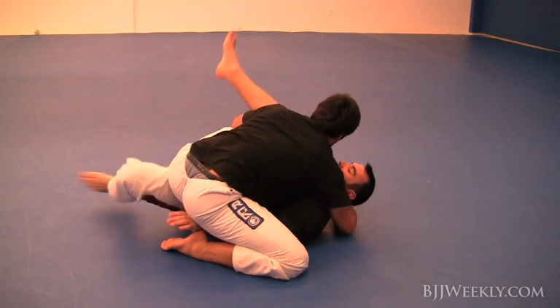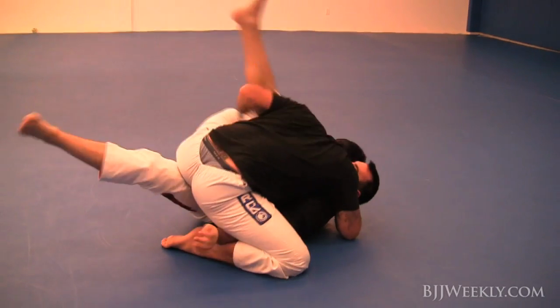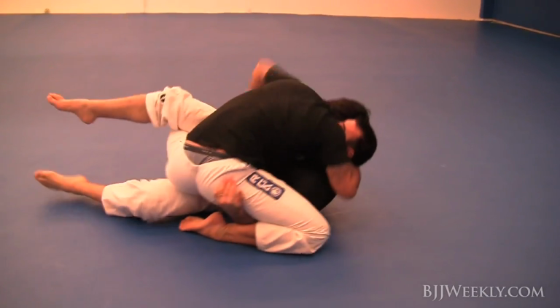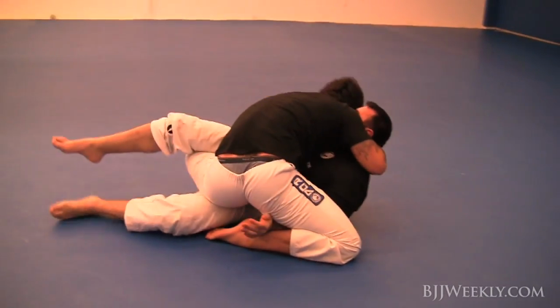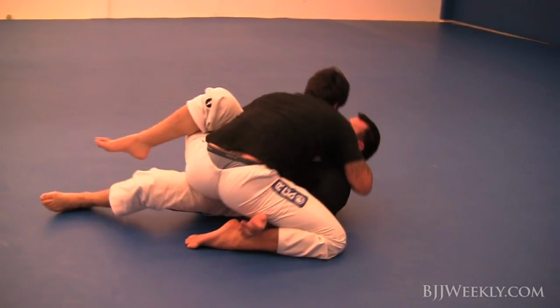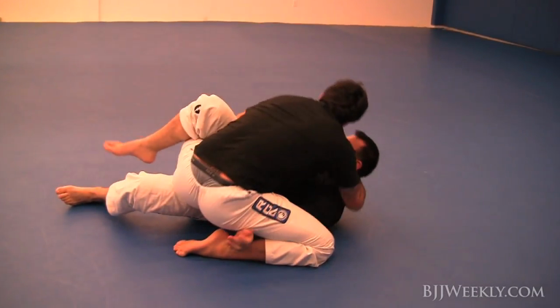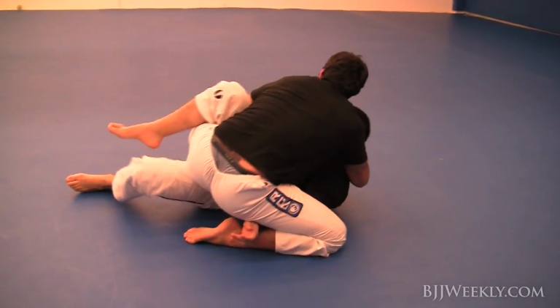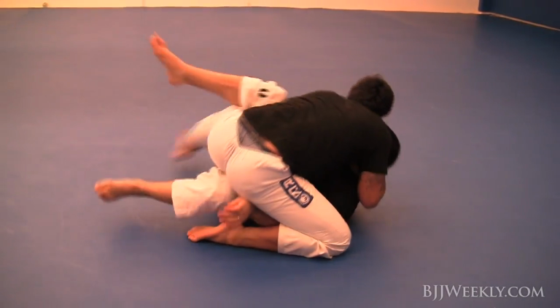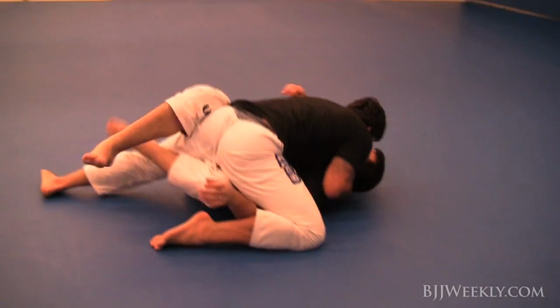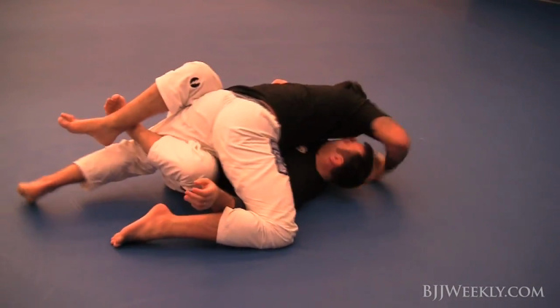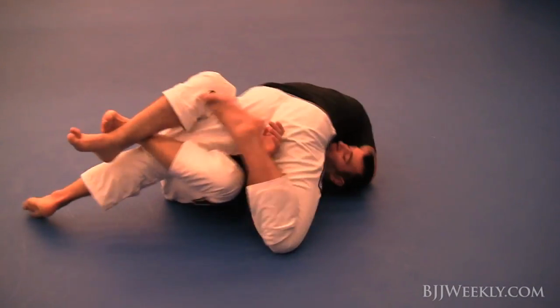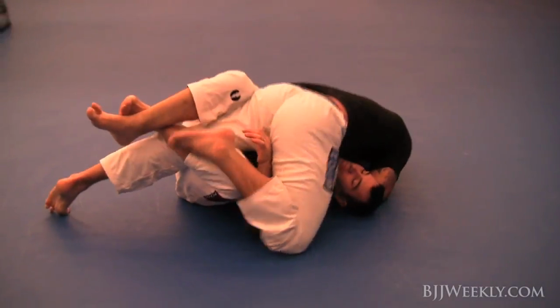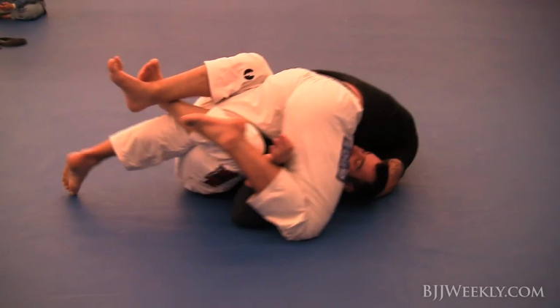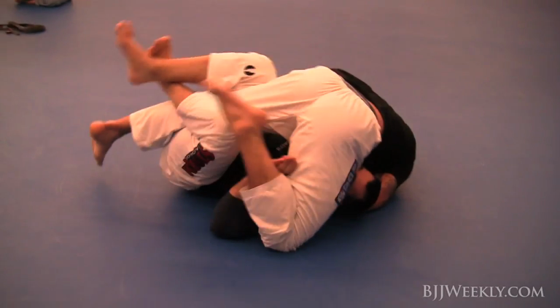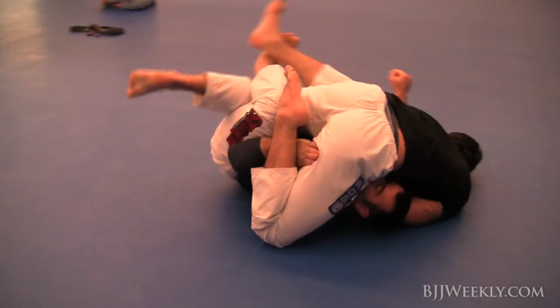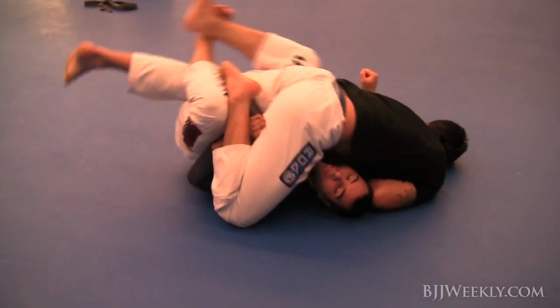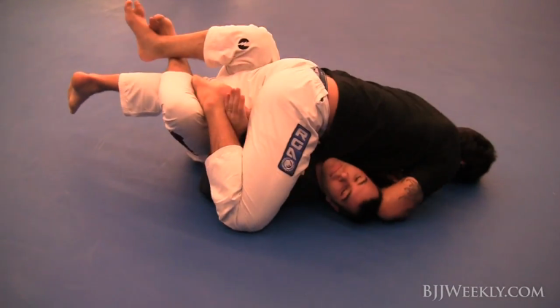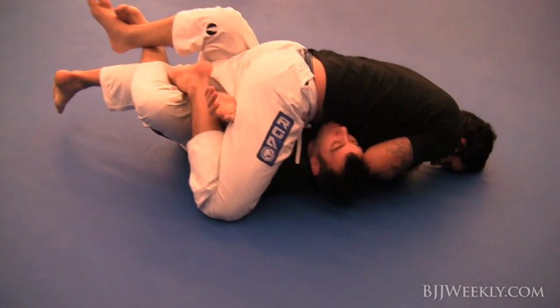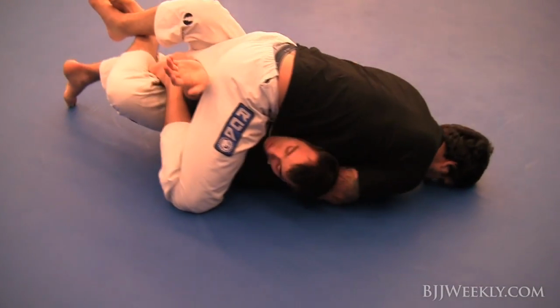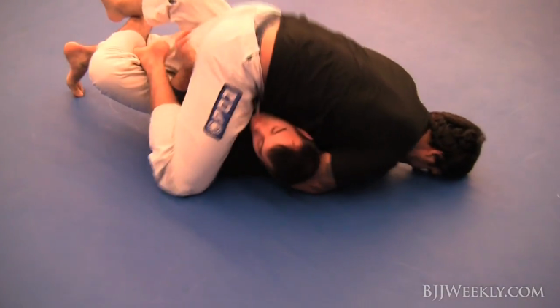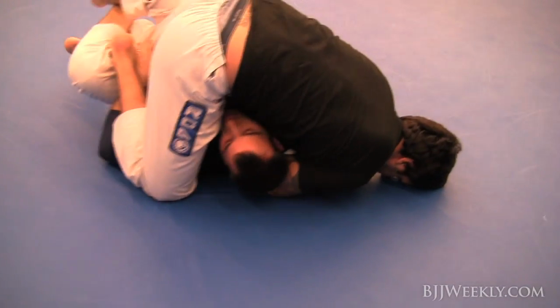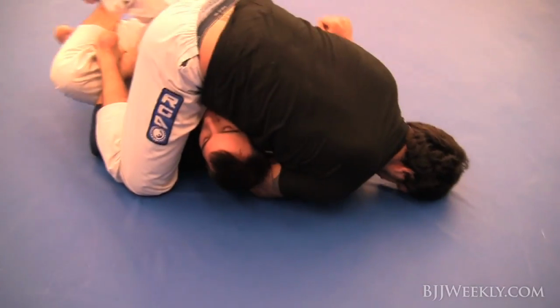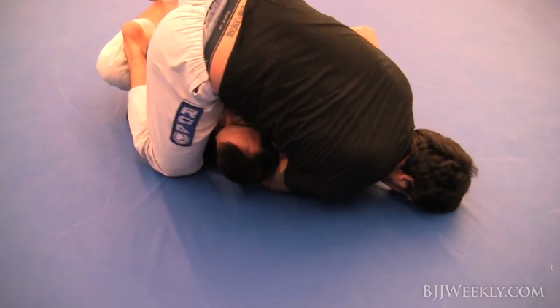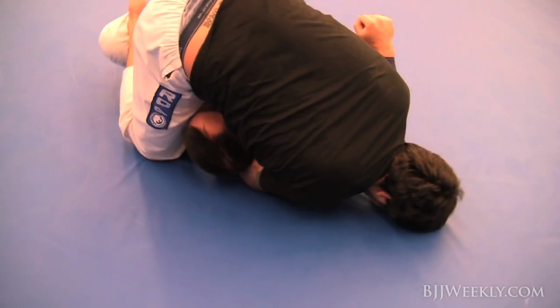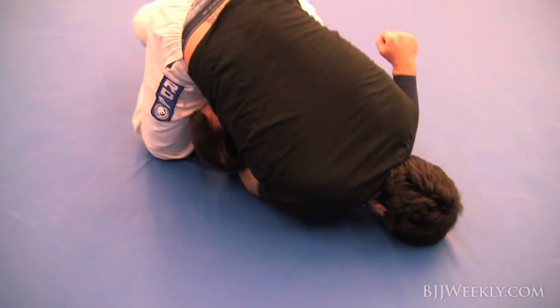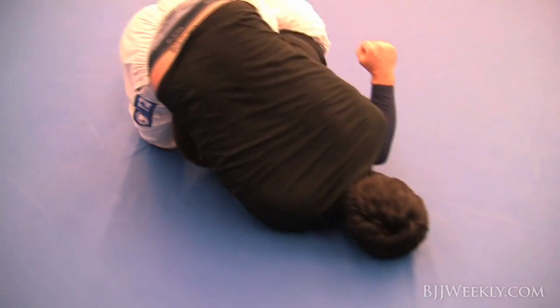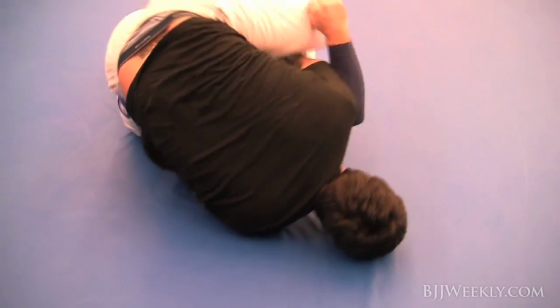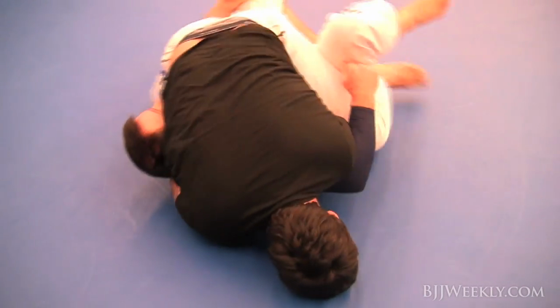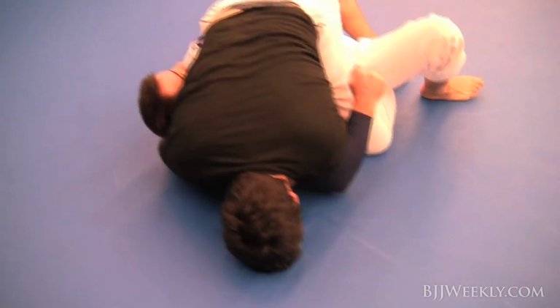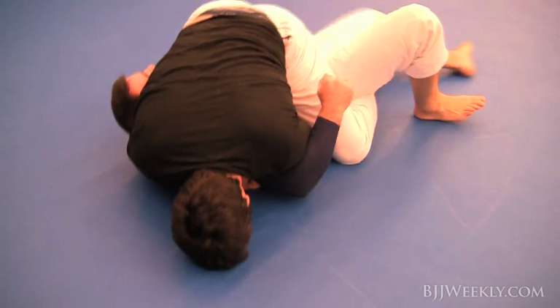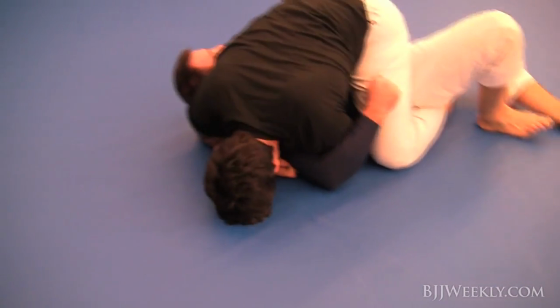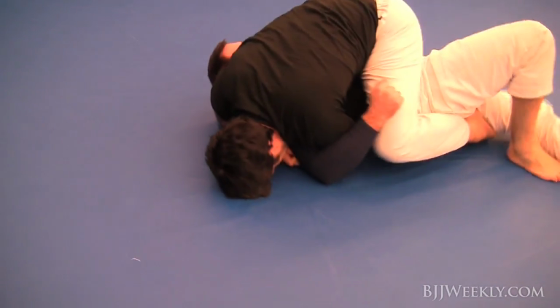He keeps that nice cross face position and I'm trying to scoop his leg on the other side again but he wasn't having it. He sticks his instep in my thigh — a really good way to get more leverage to suck that knee out — and goes right into the mounted position.